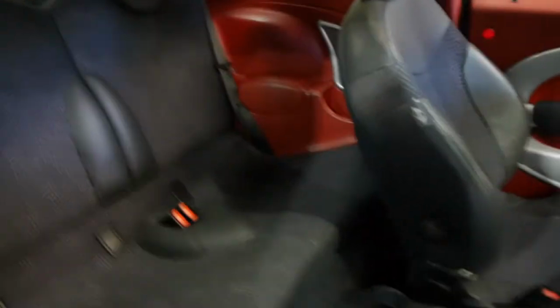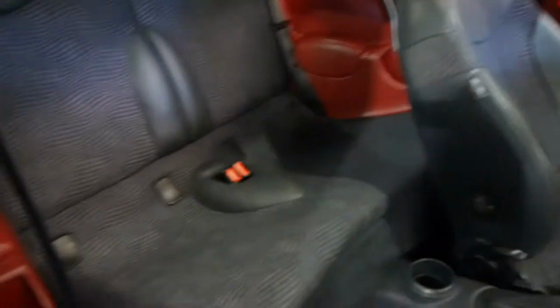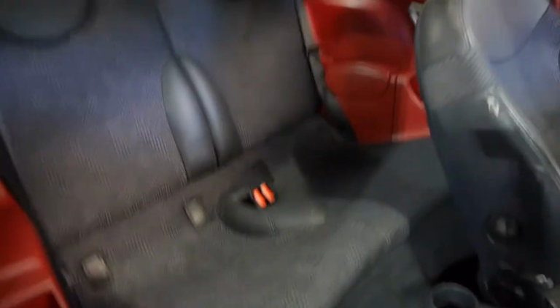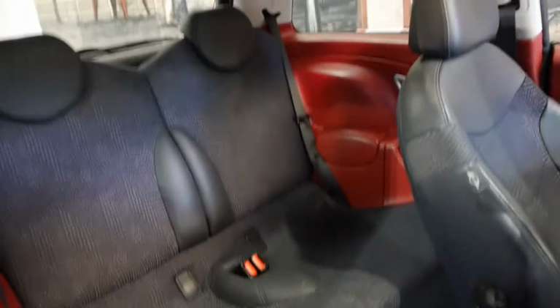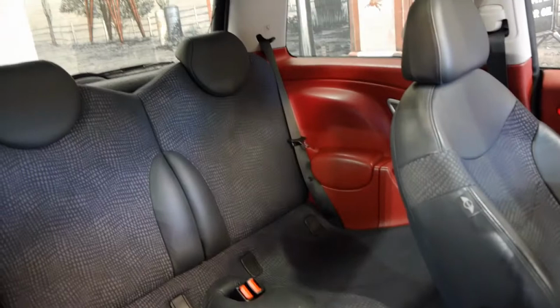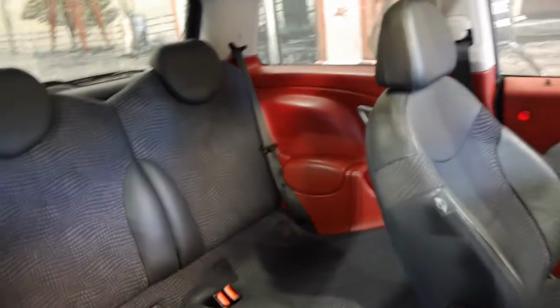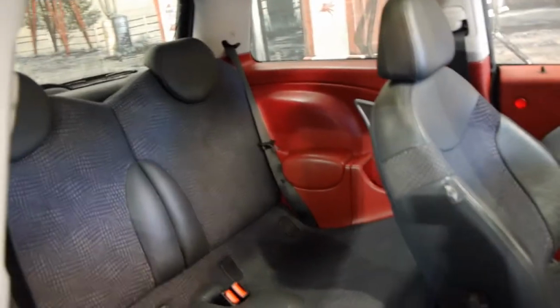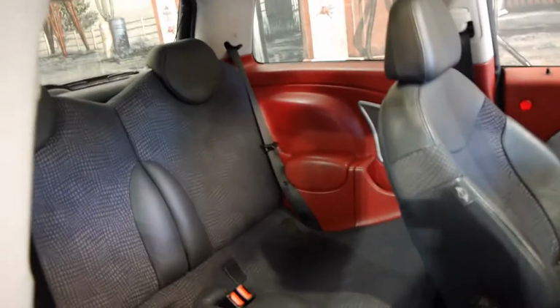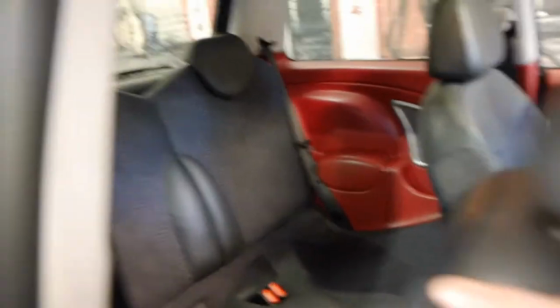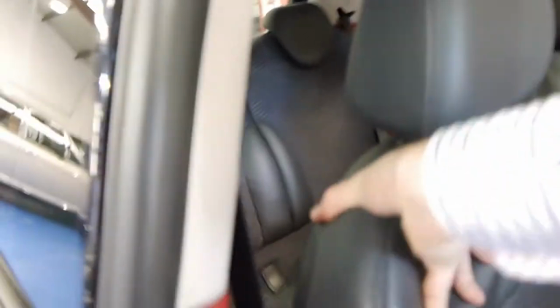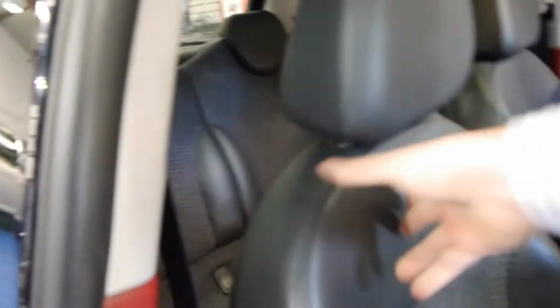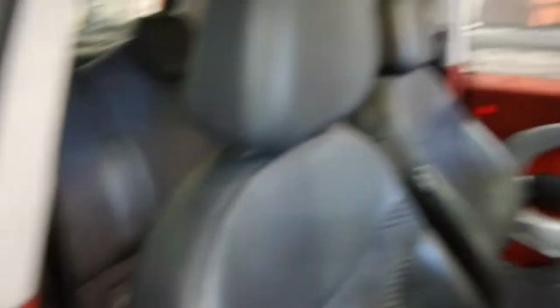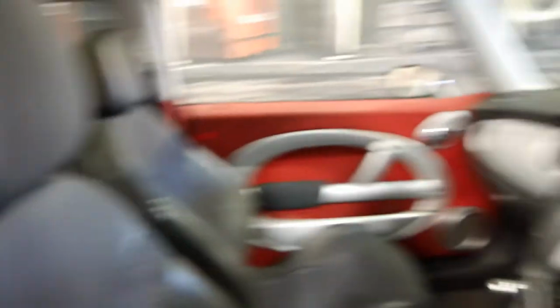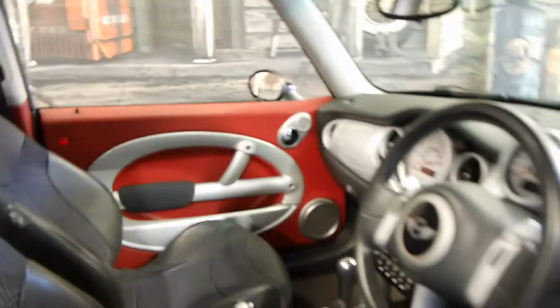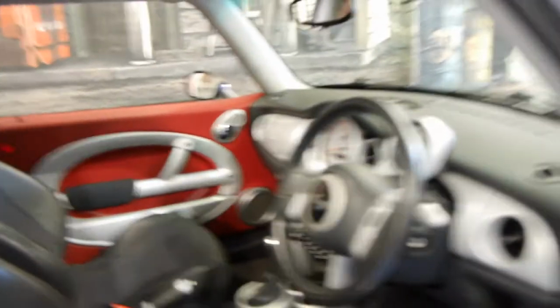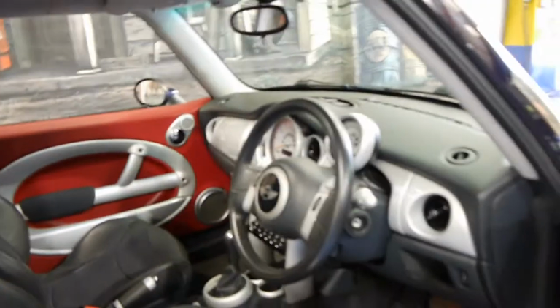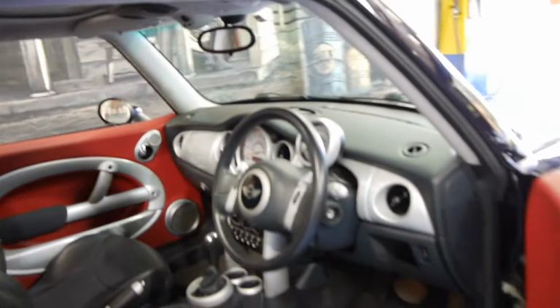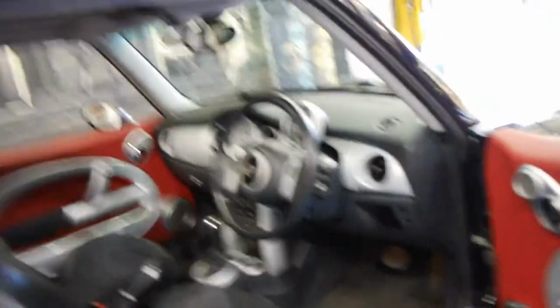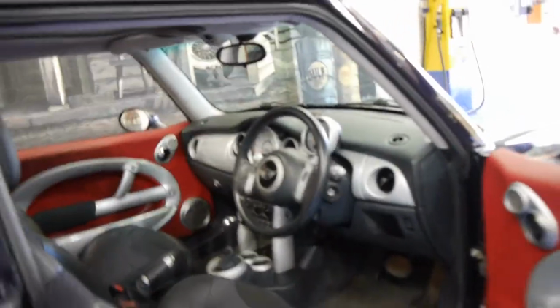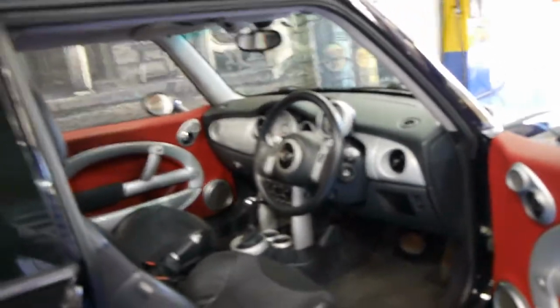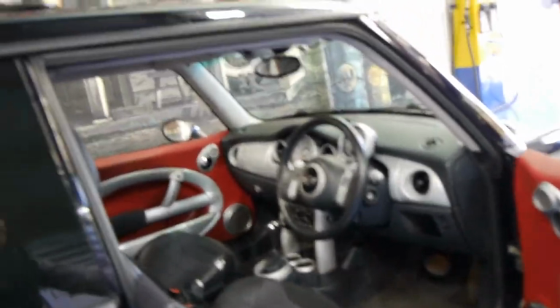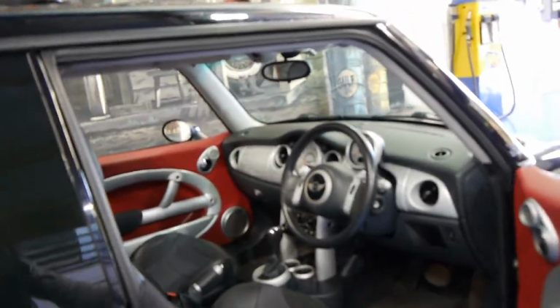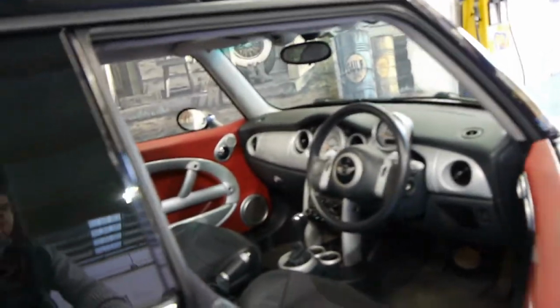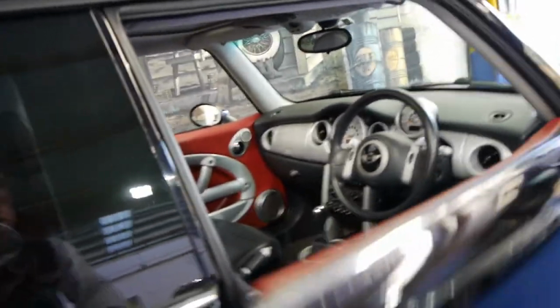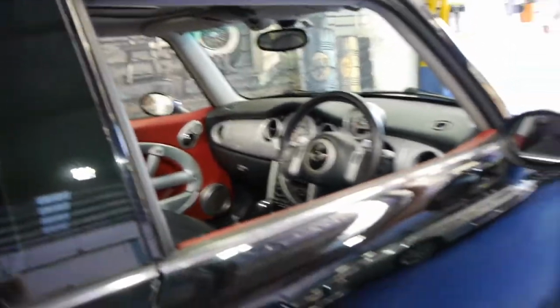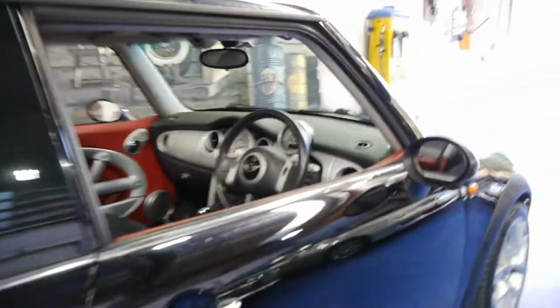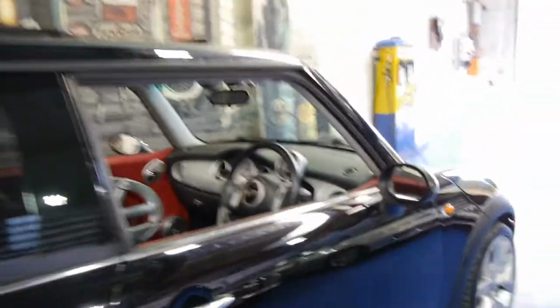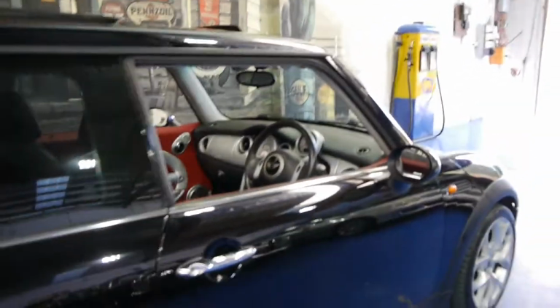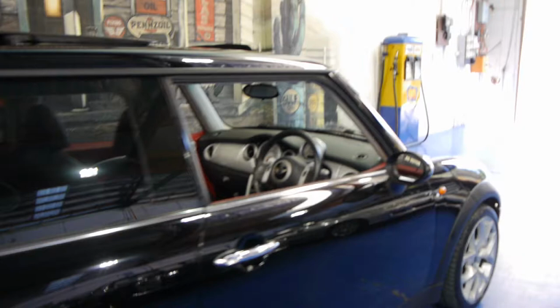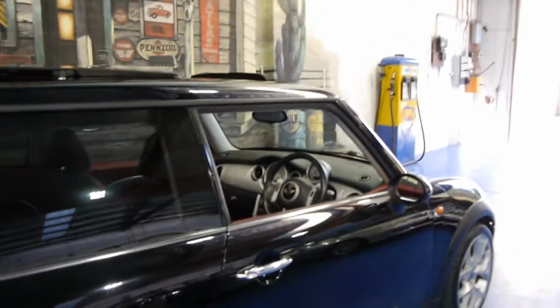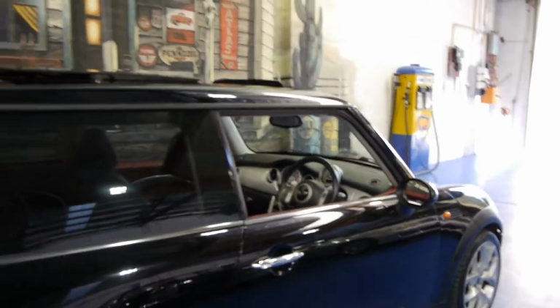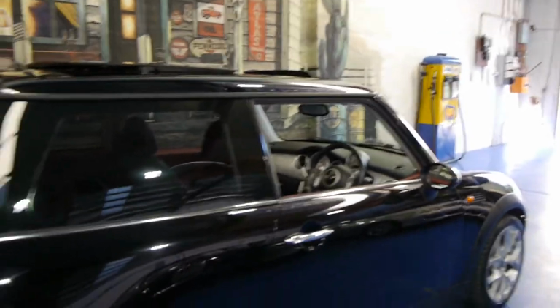With 124,000 k's, this car really is in very good condition indeed. The back seats don't look like they've ever been sat in. I have driven the car and it does drive particularly well.